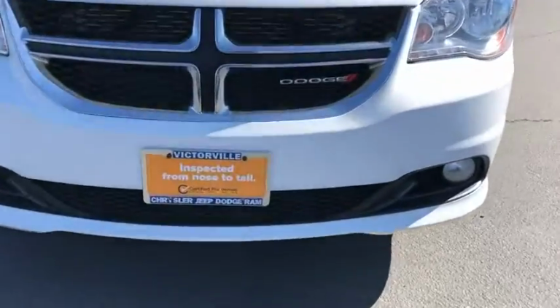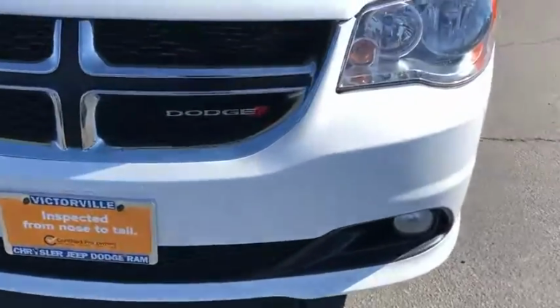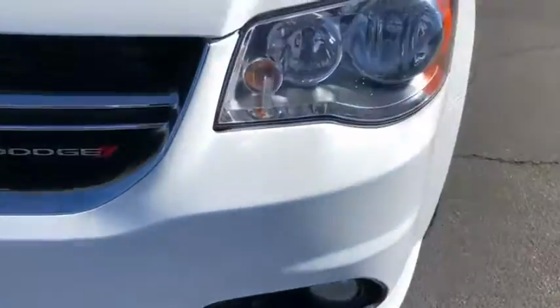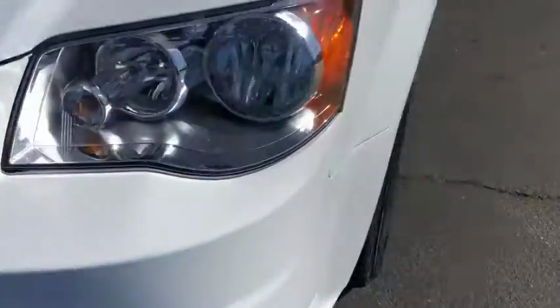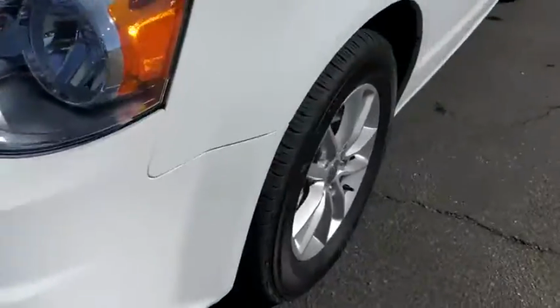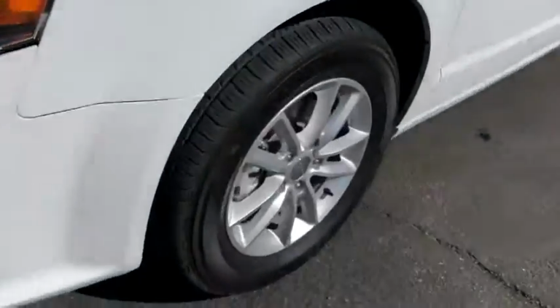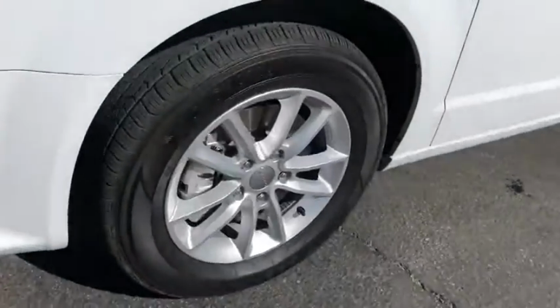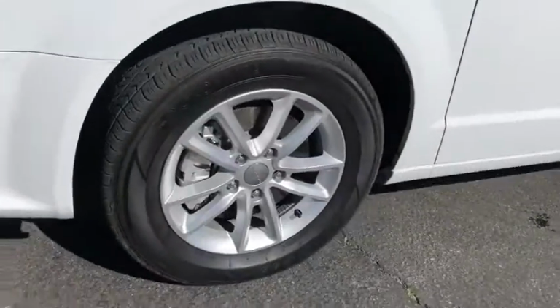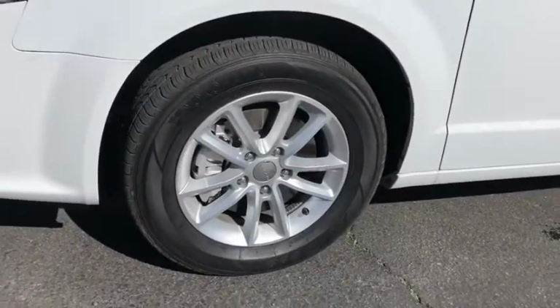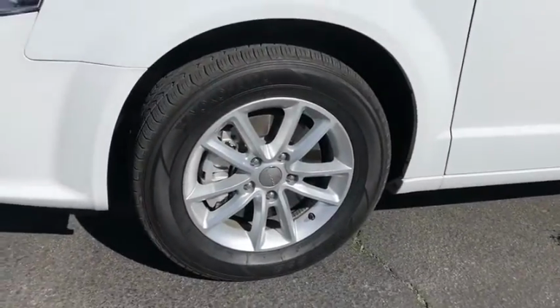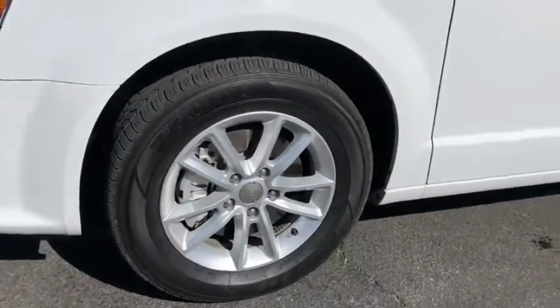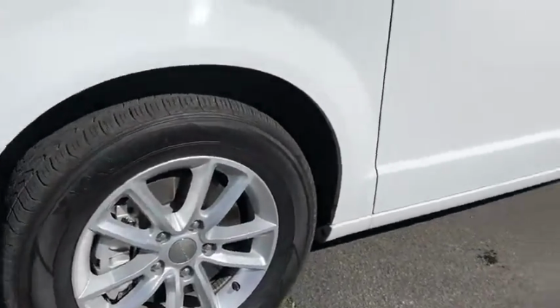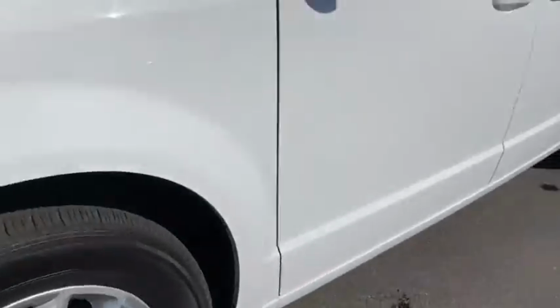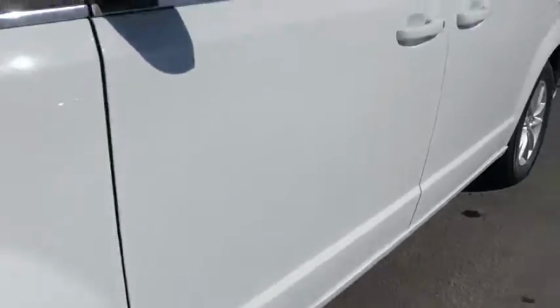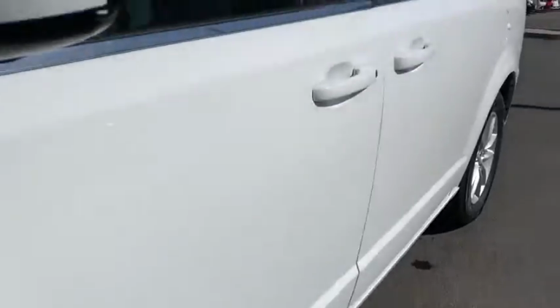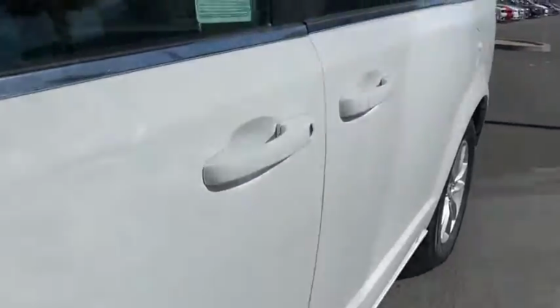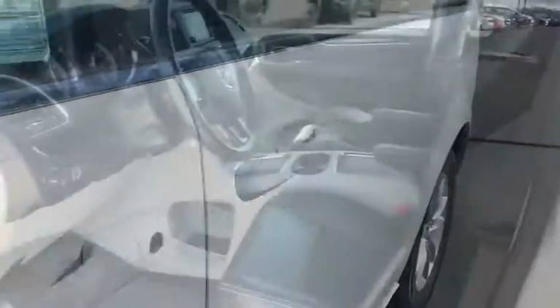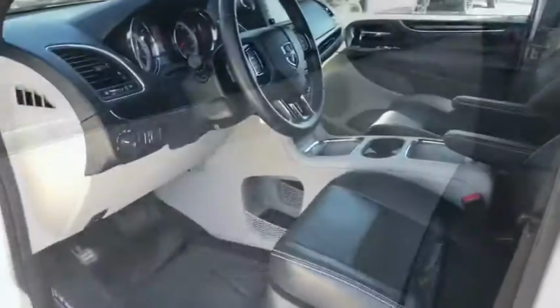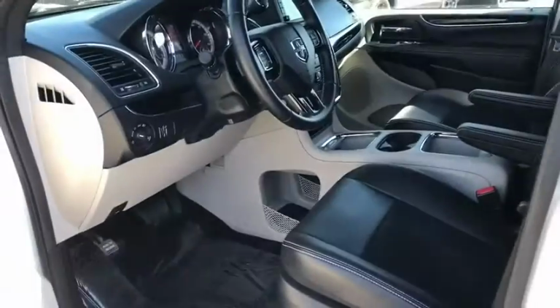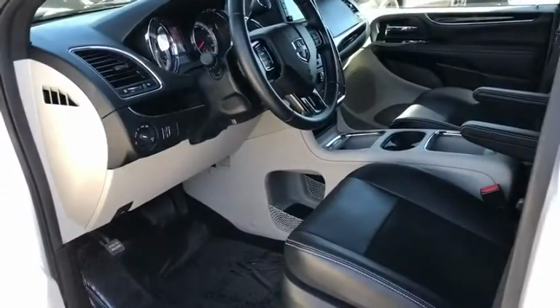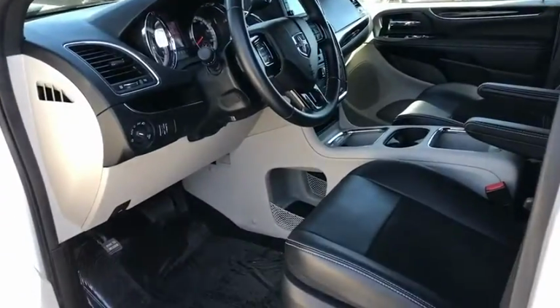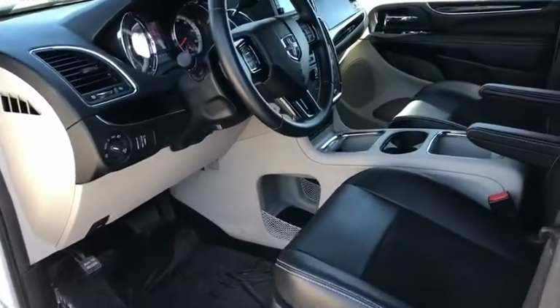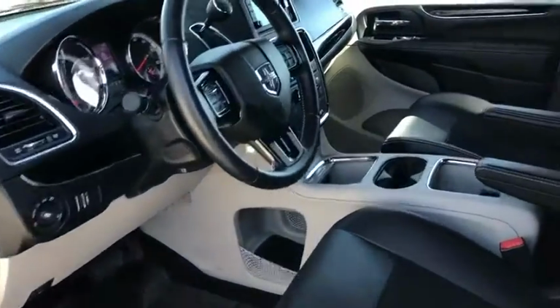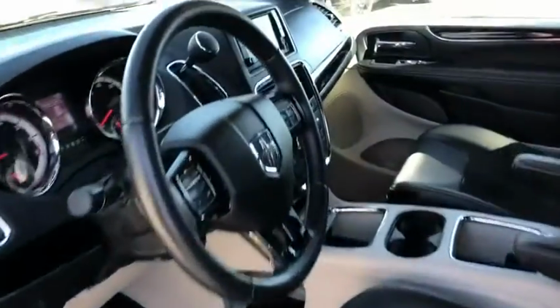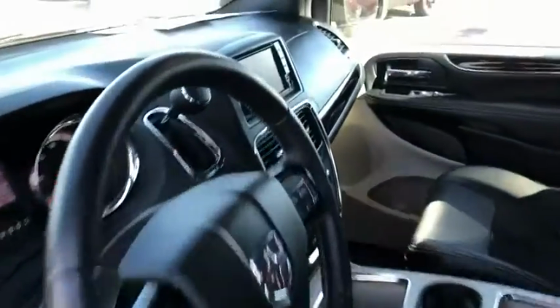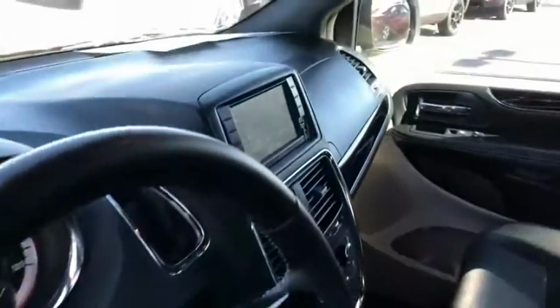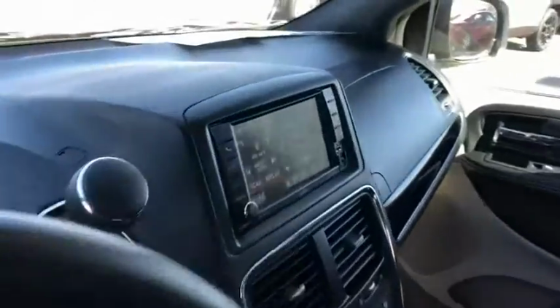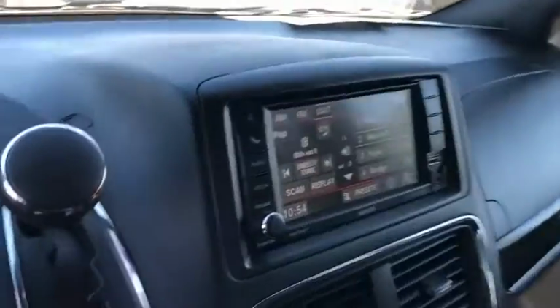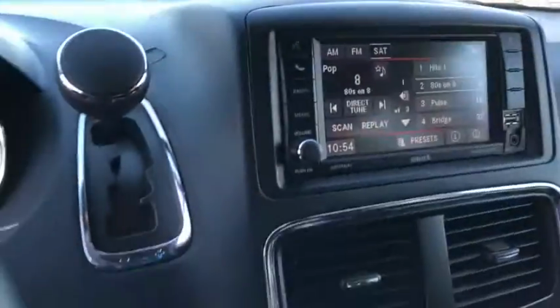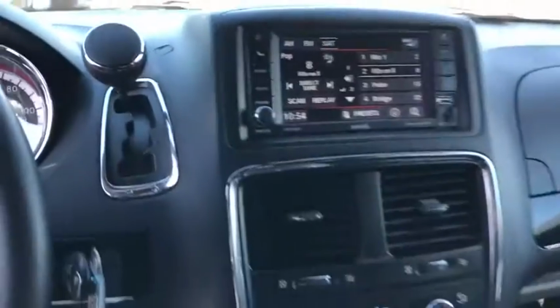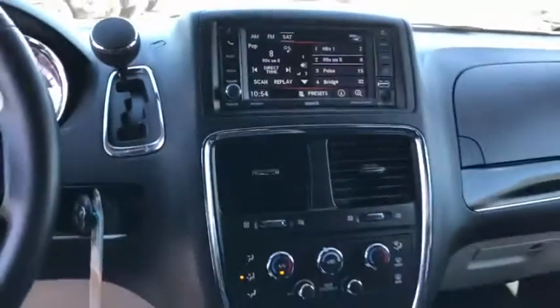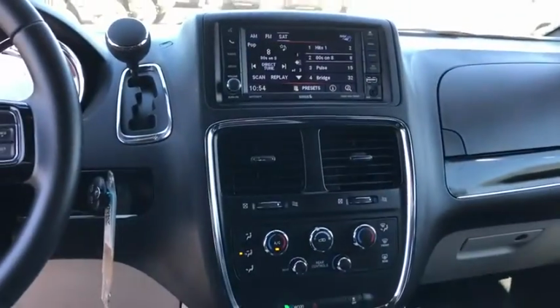Power liftgate, traction control, dual airbags, leather-wrapped steering wheel, power steering, four-wheel disc brakes, hard disk drive media storage, fog lights, security system.